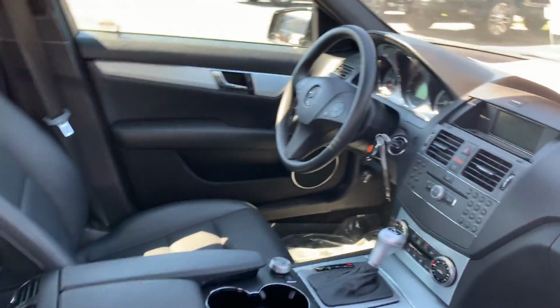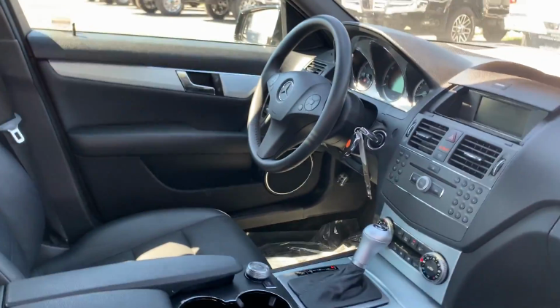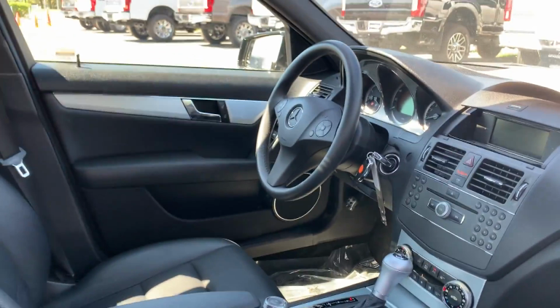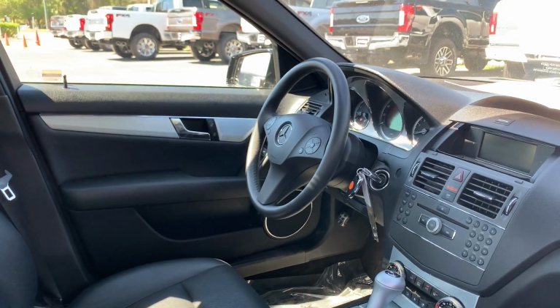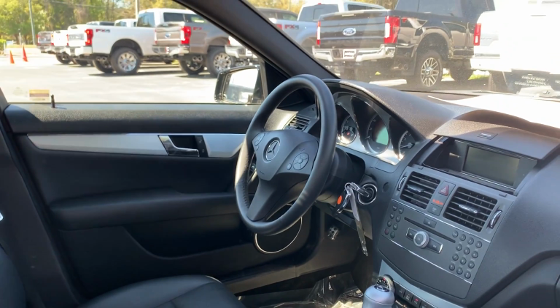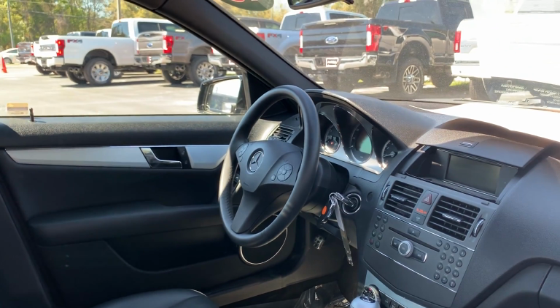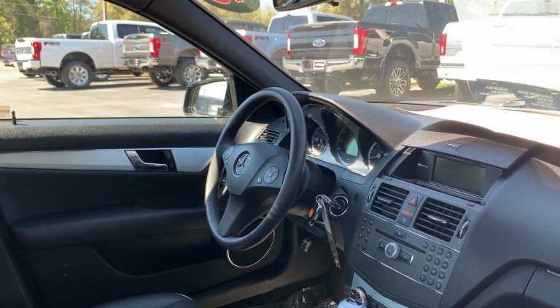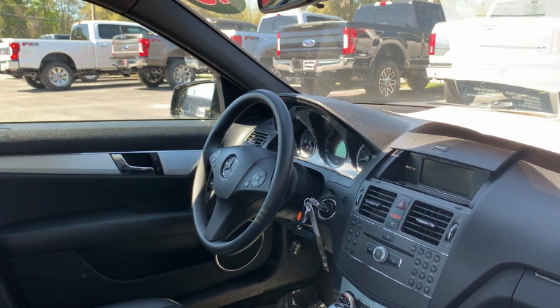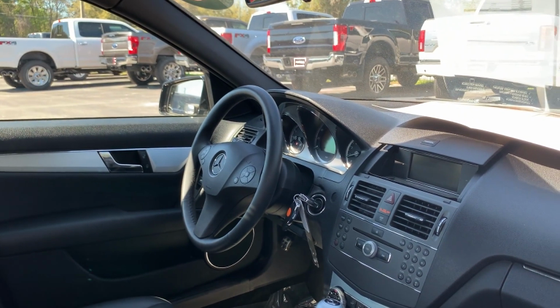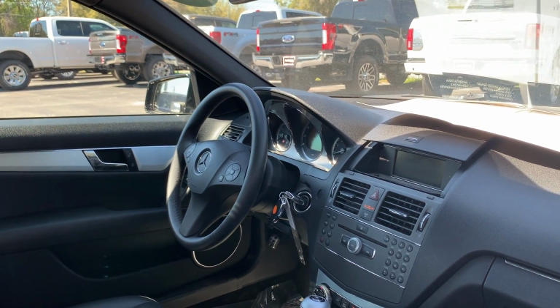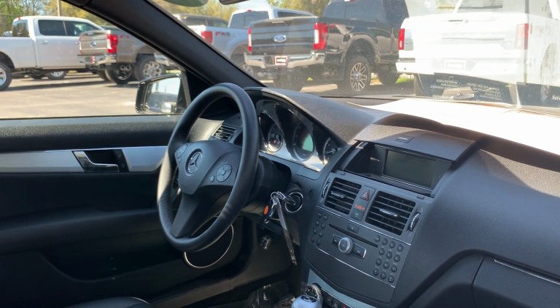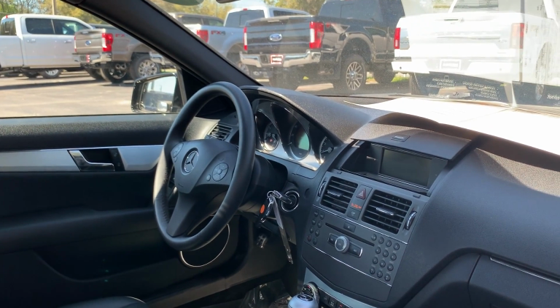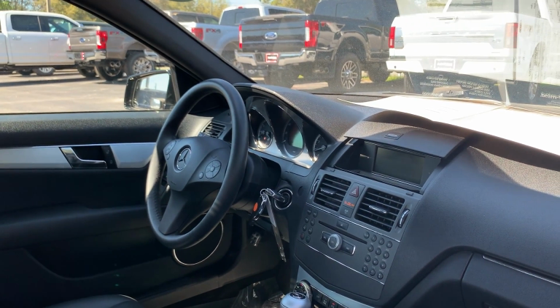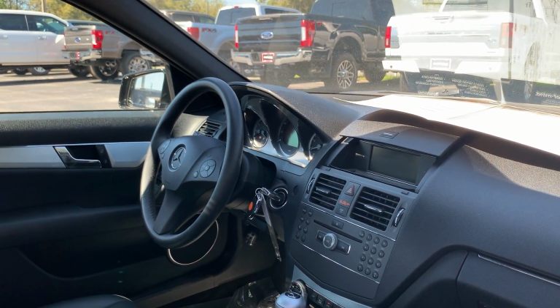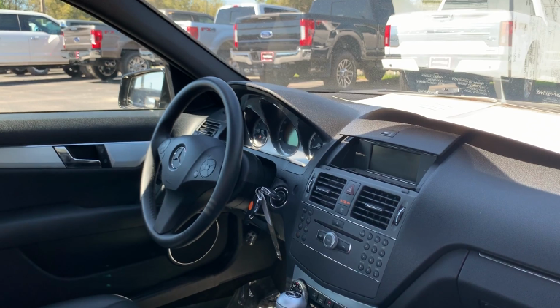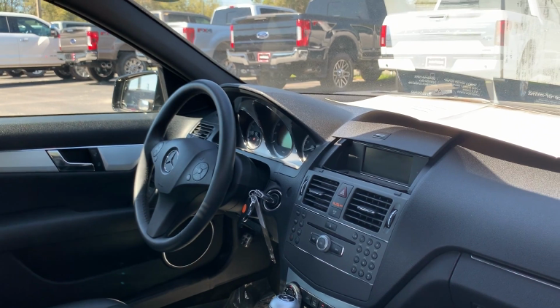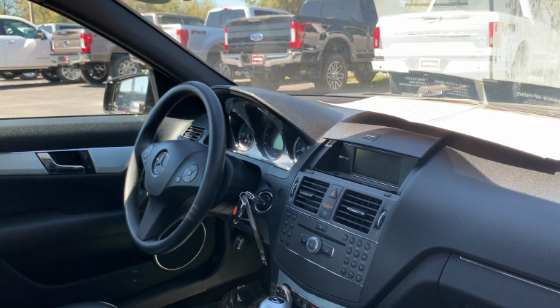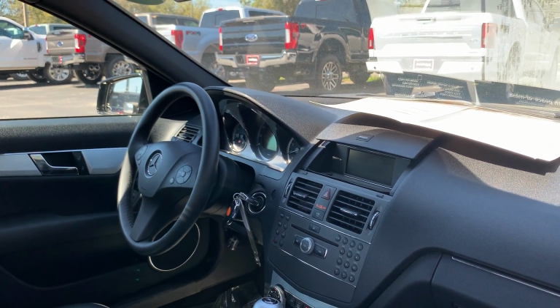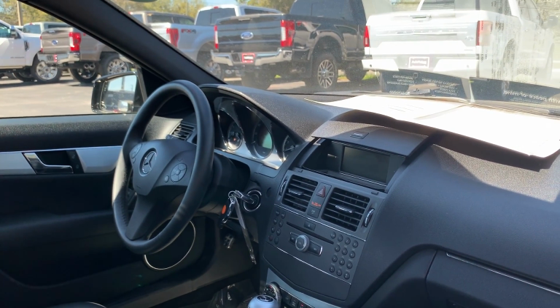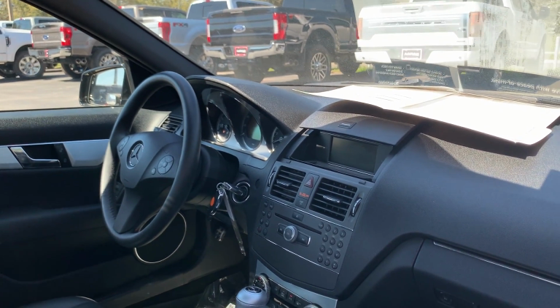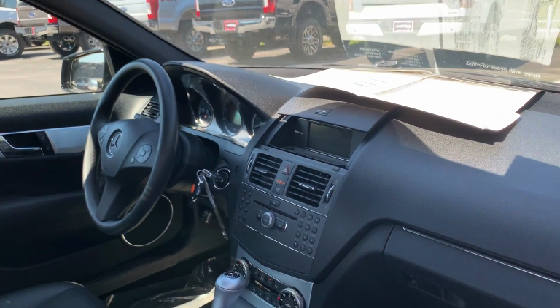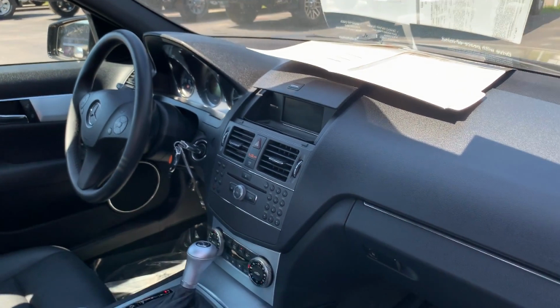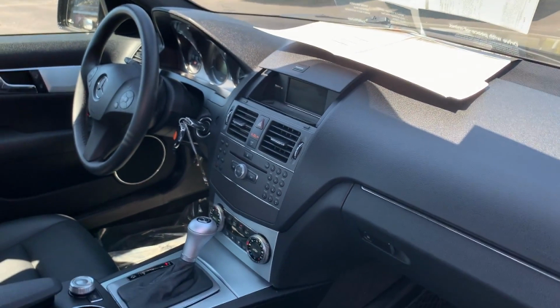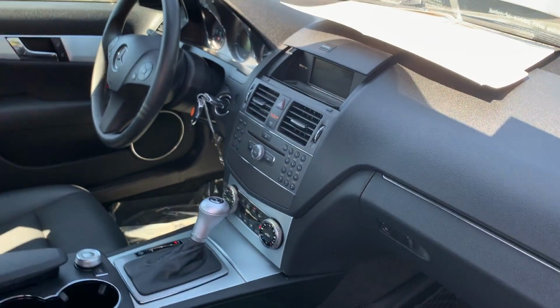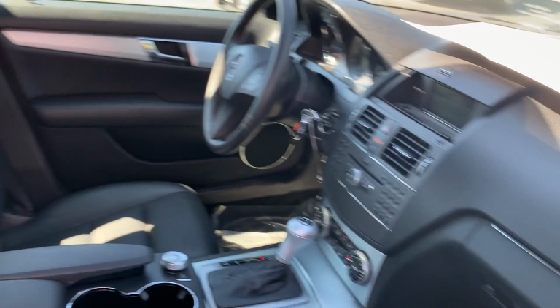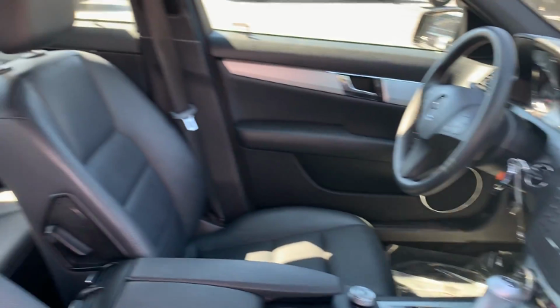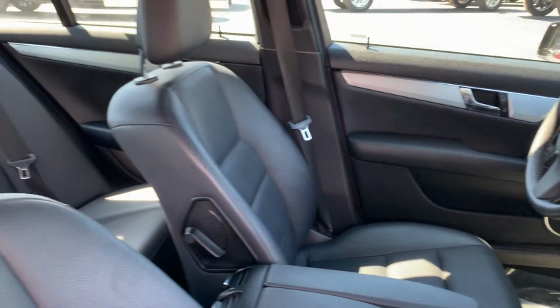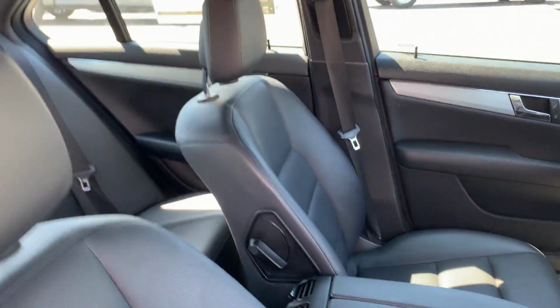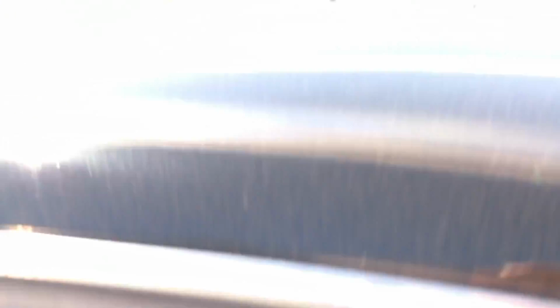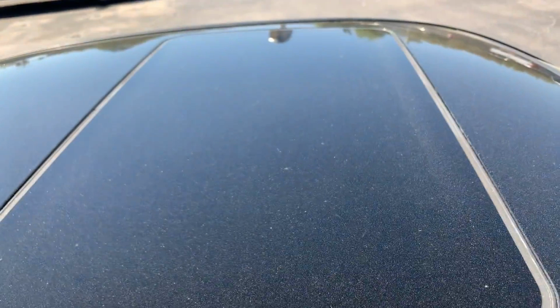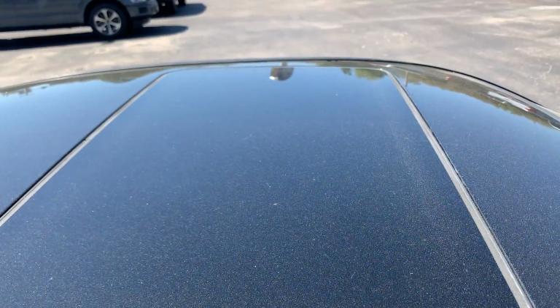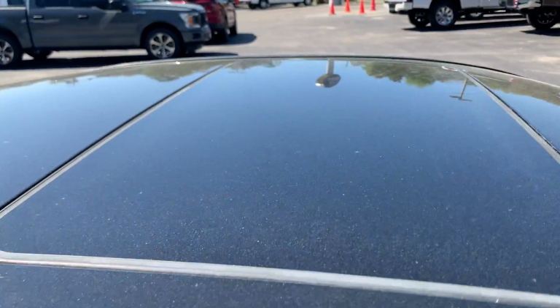Power driver's seat, power windows, power locks, power mirrors, leather-wrapped steering wheel, cruise control, Bluetooth for your cell phone, CD player, automatic transmission, electronic climate control, power moonroof.